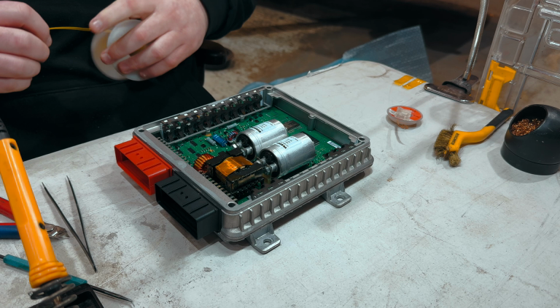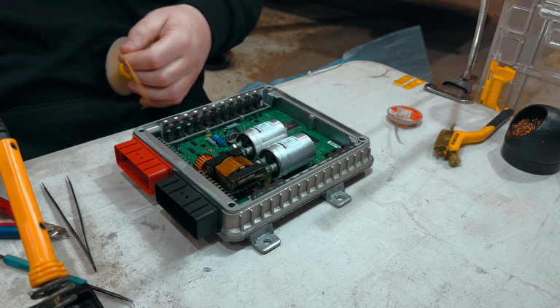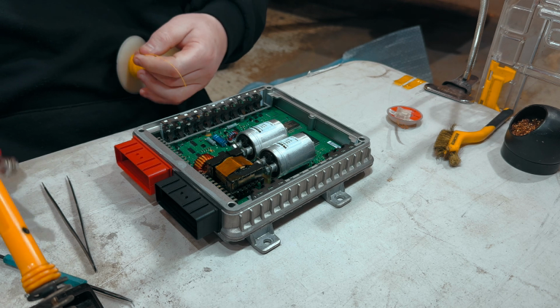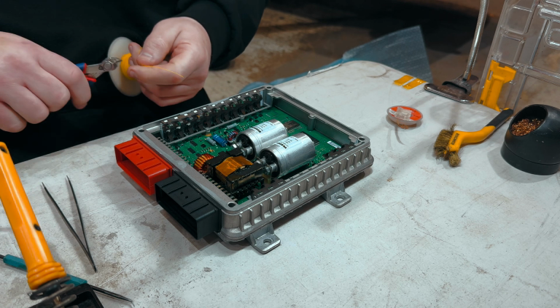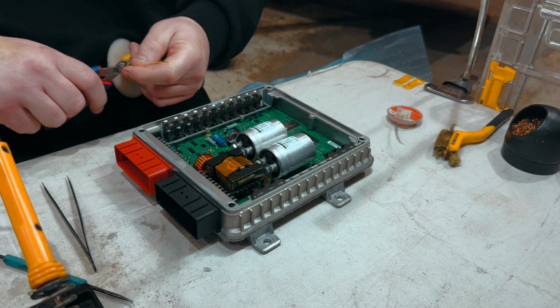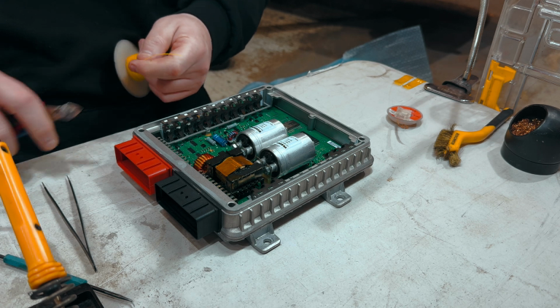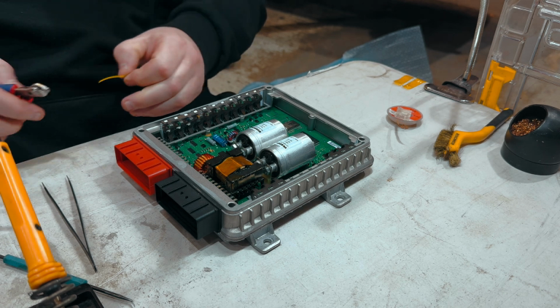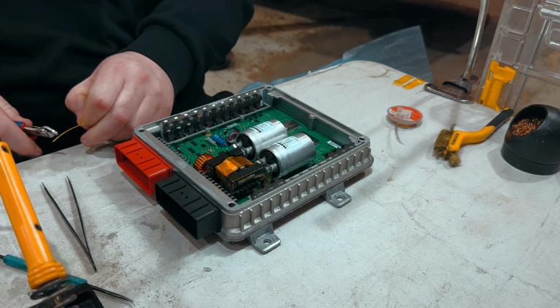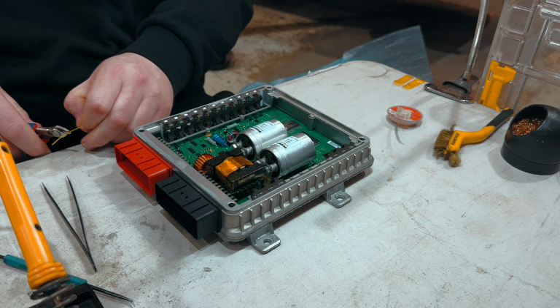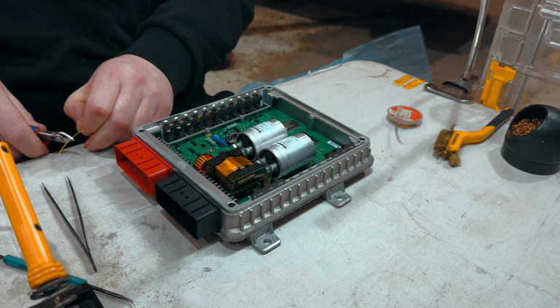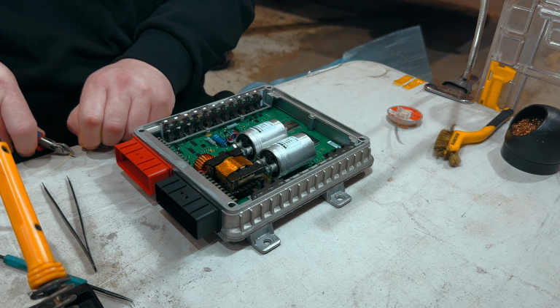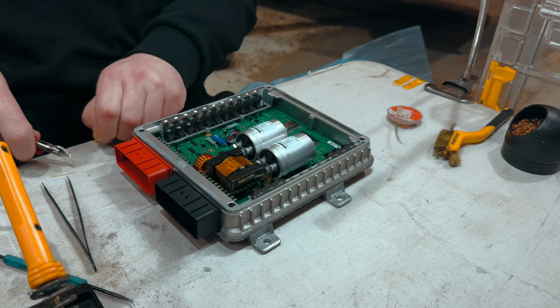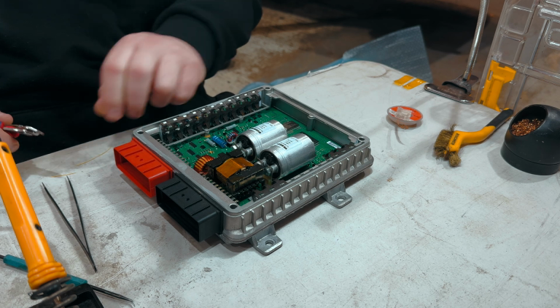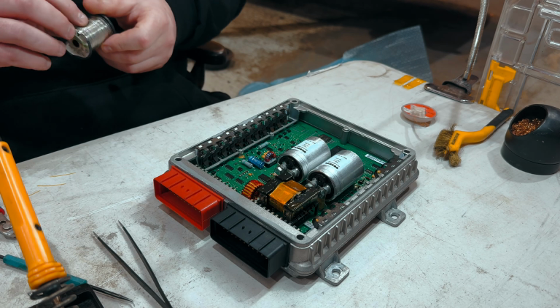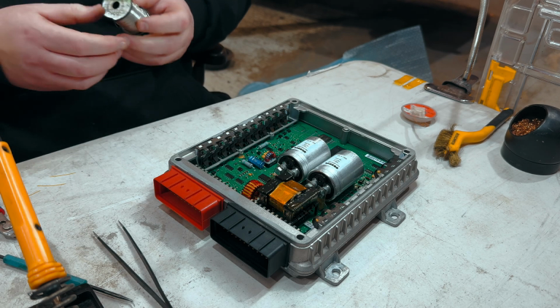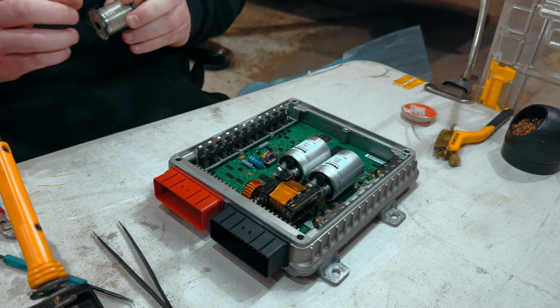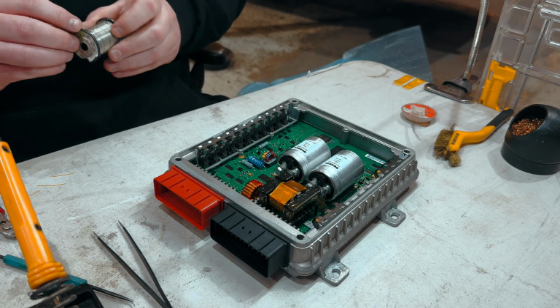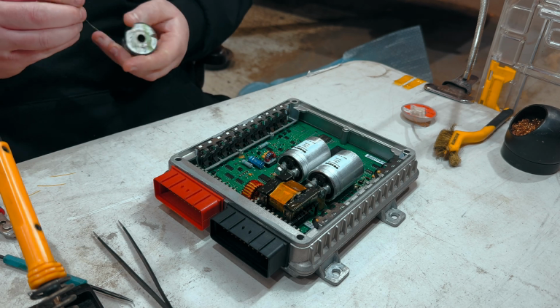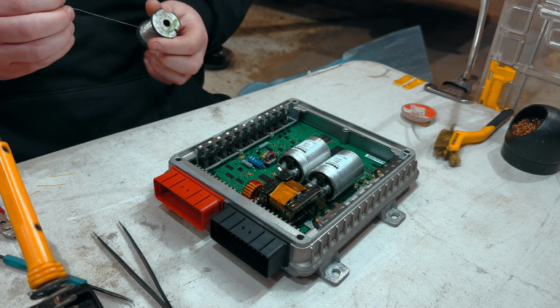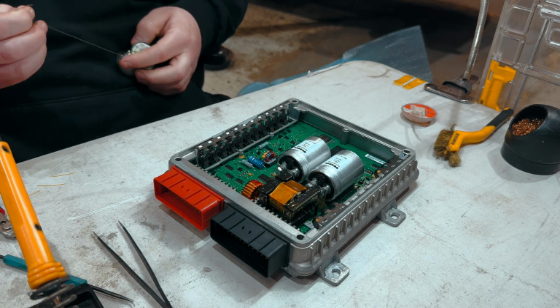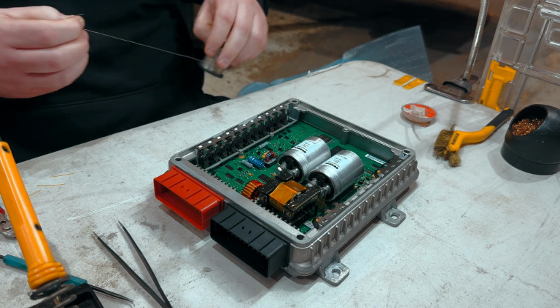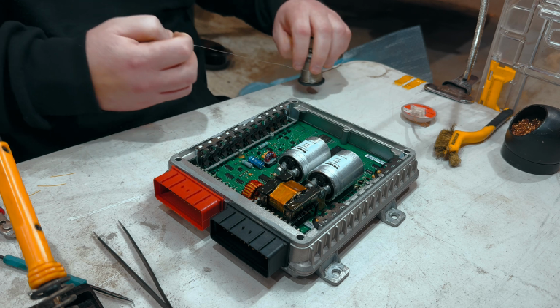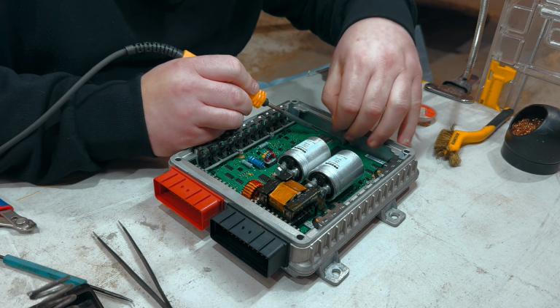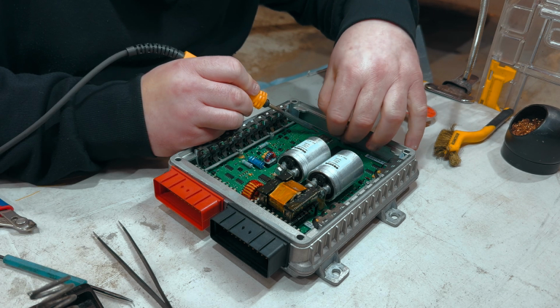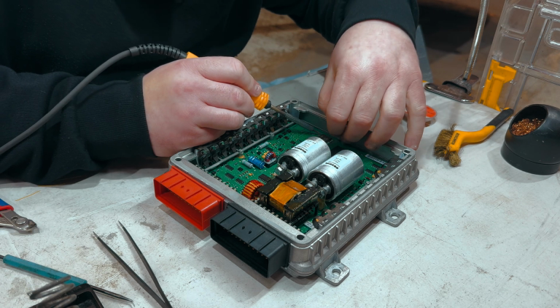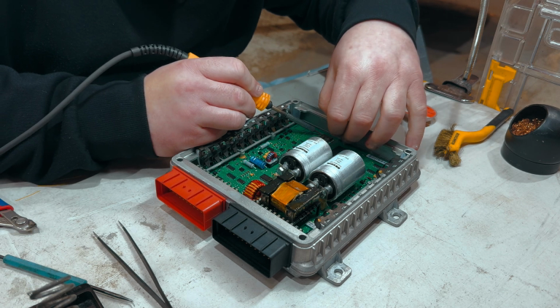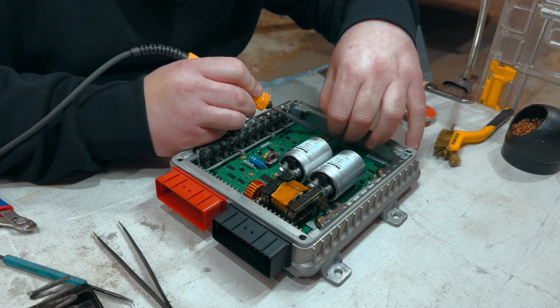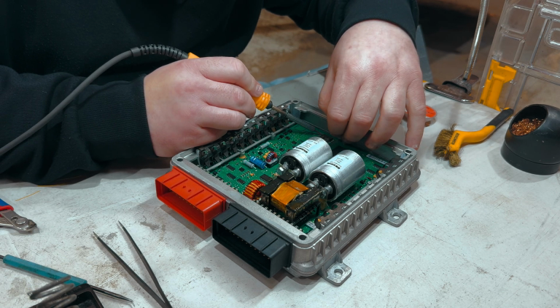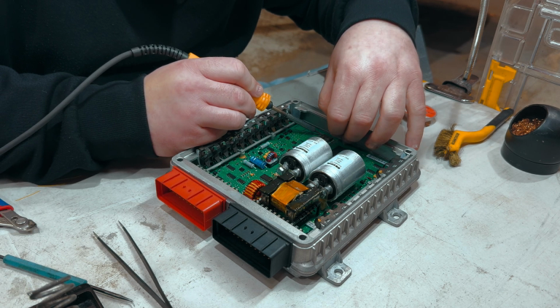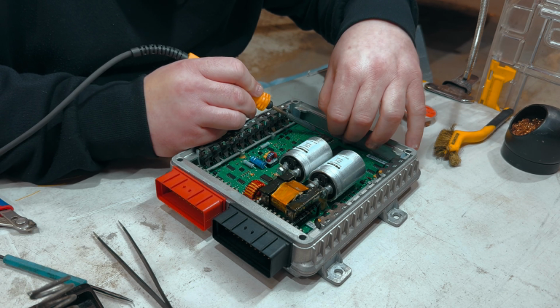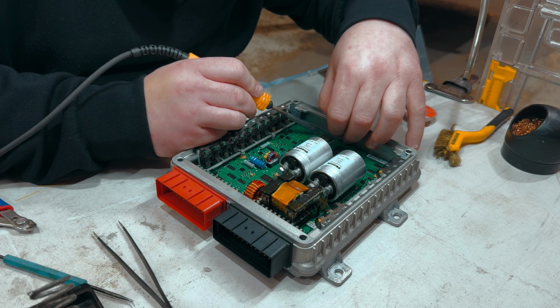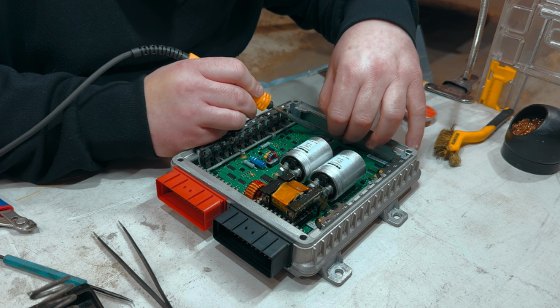Here we're just adding some wire so that when we add our bespoke board onto the top, we can just tap into it and make sure all the wiring is correct. I'm just adding a little bit more solder here just to make sure we get a good connection.